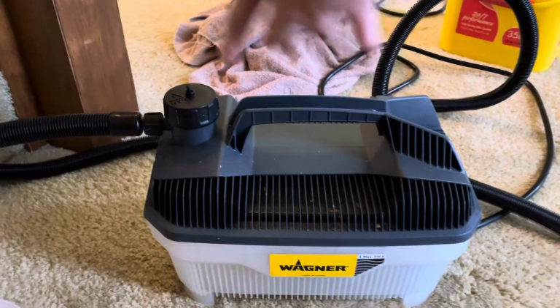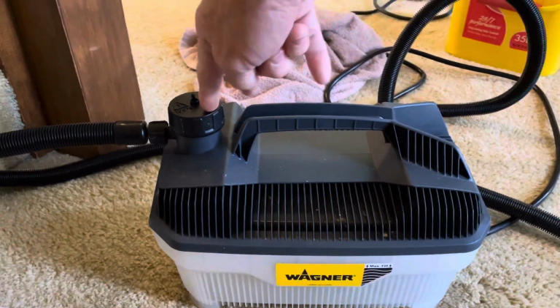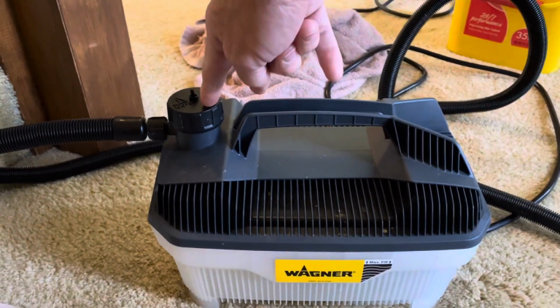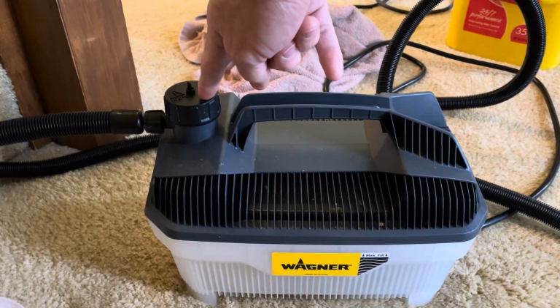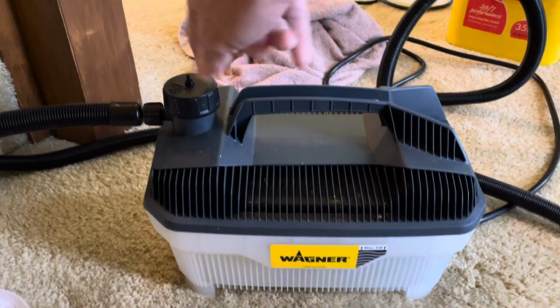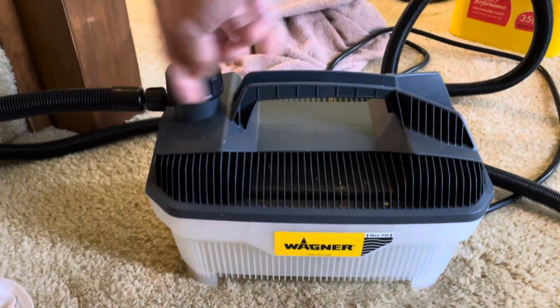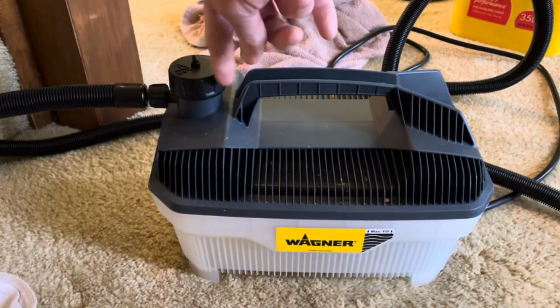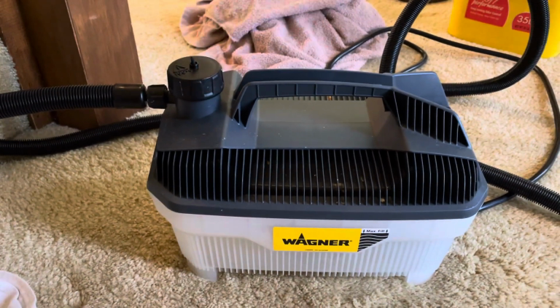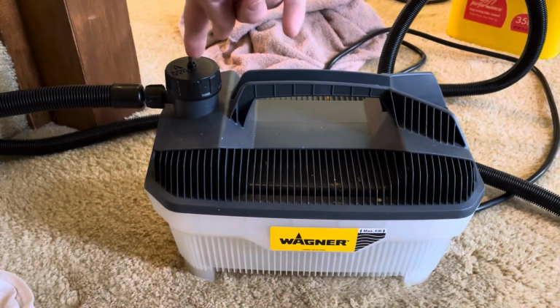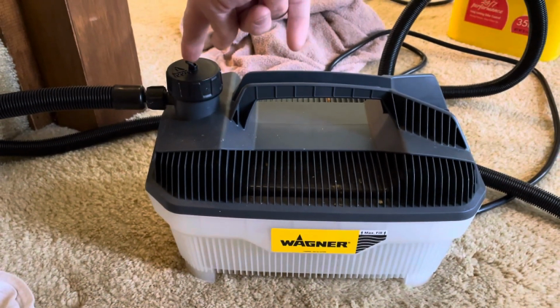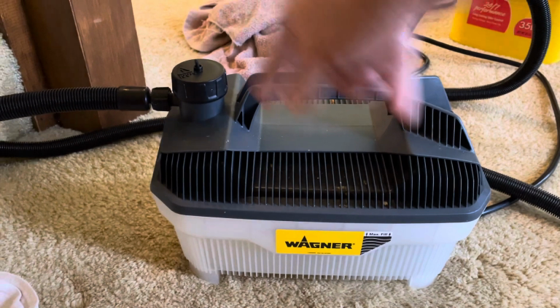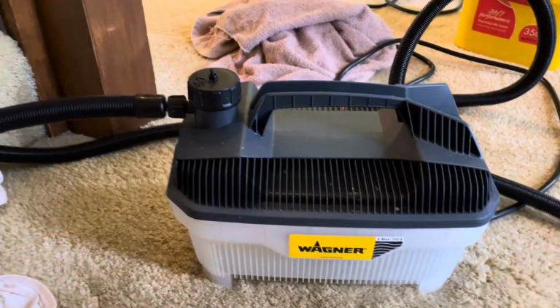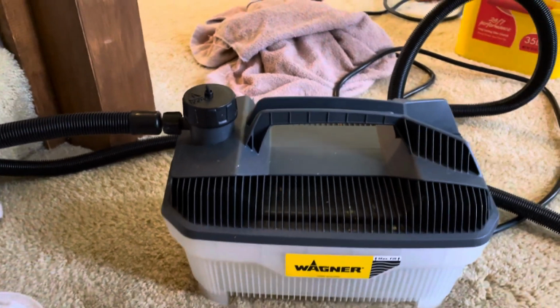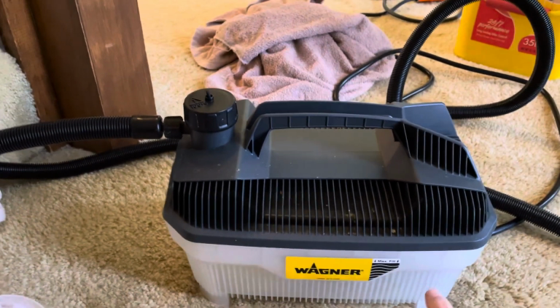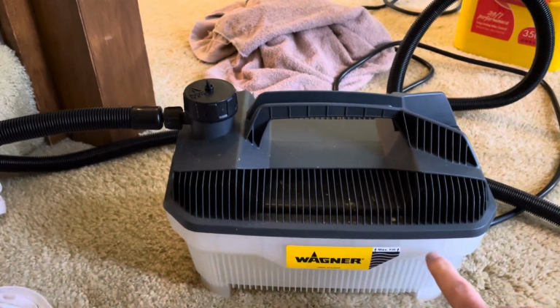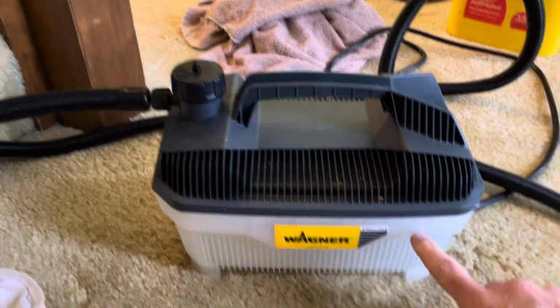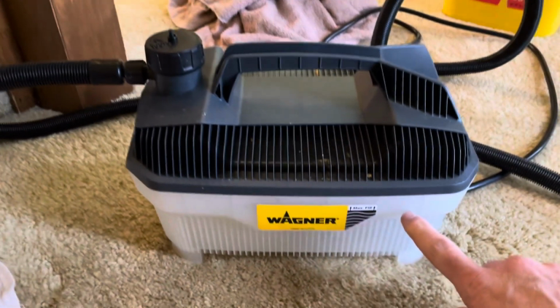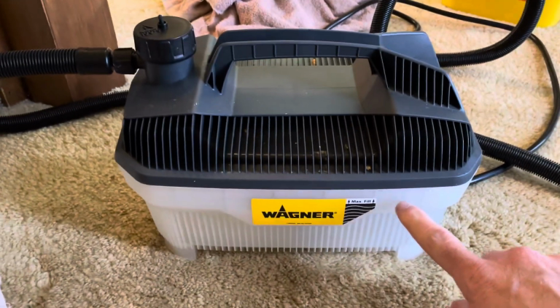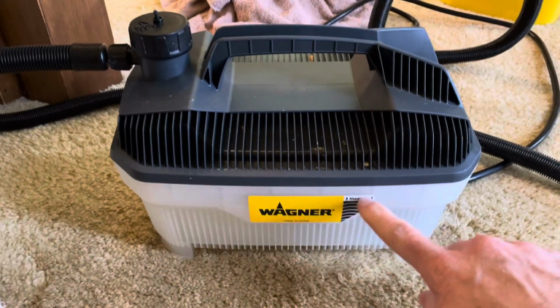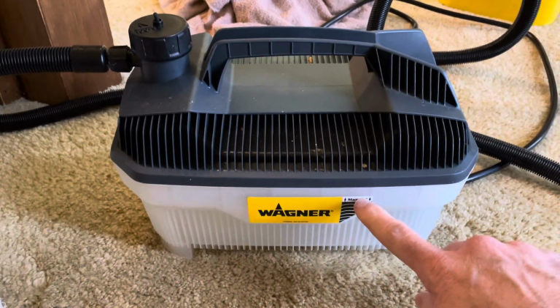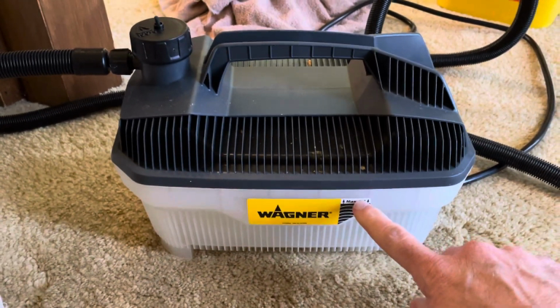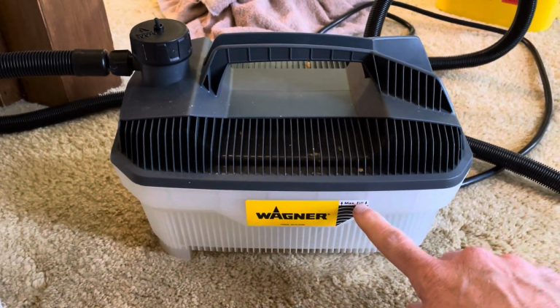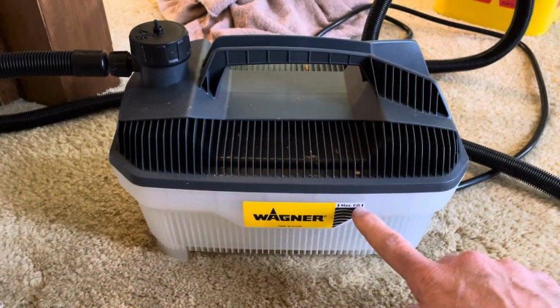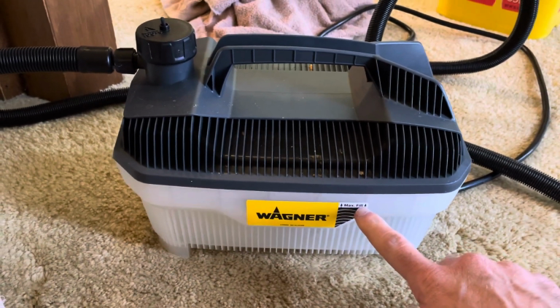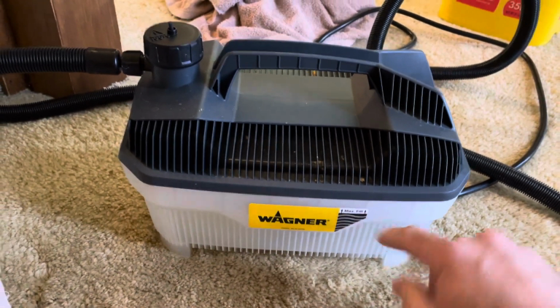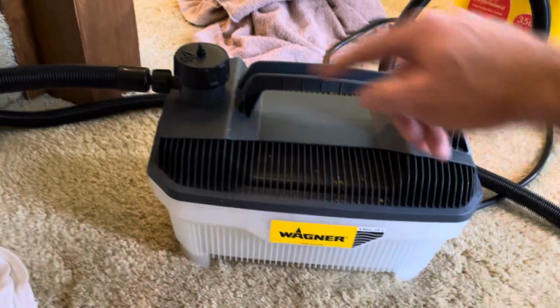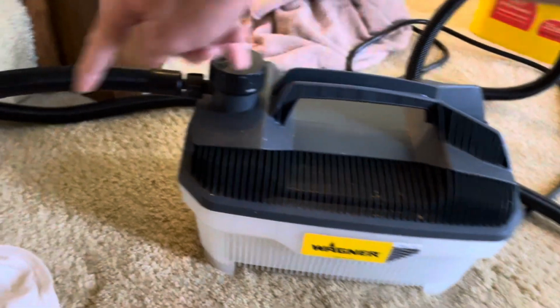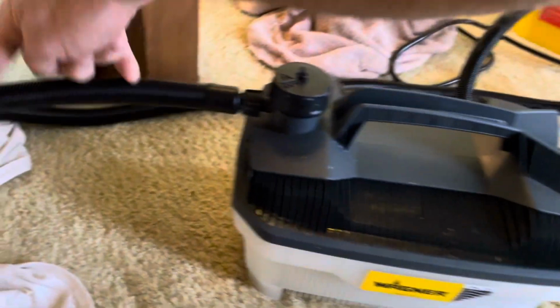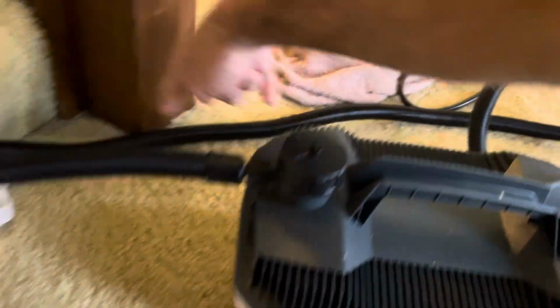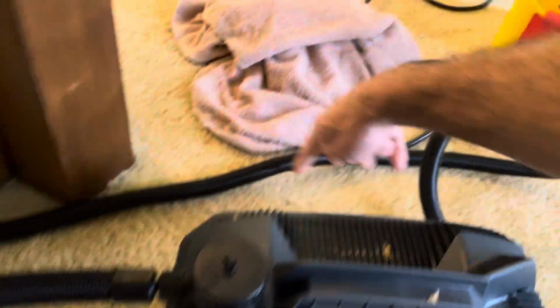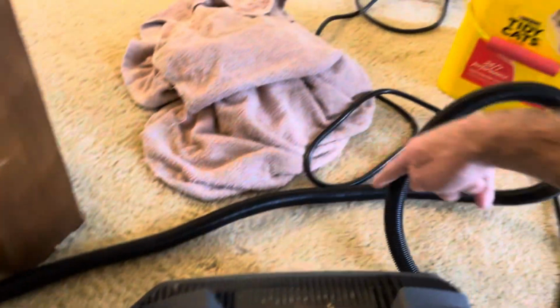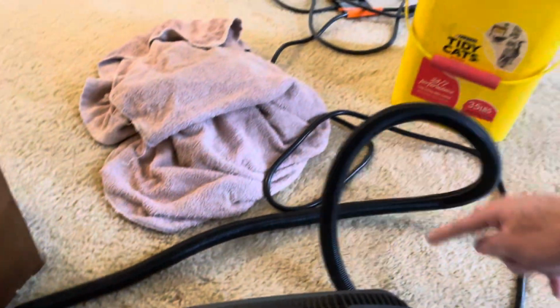You fill it up here — you just open up the cap and fill it up. It goes all the way up to right here; this is the fill line, just straight water. The steam goes through here.